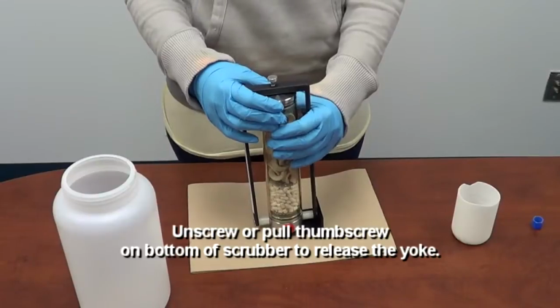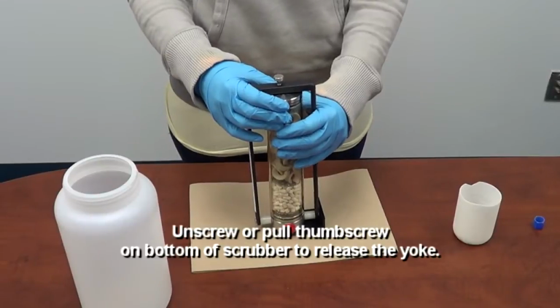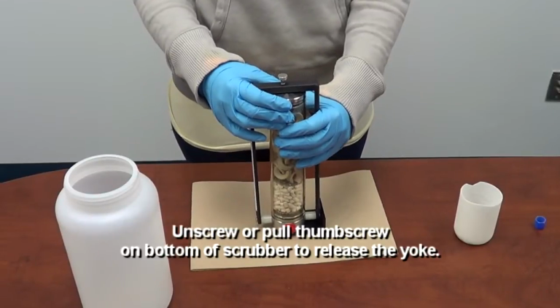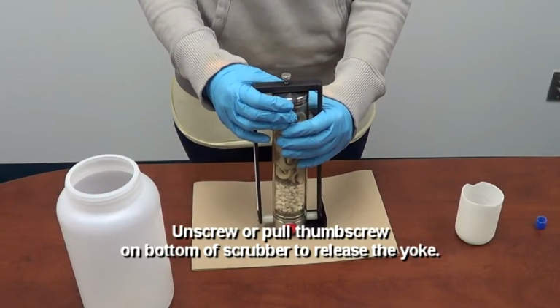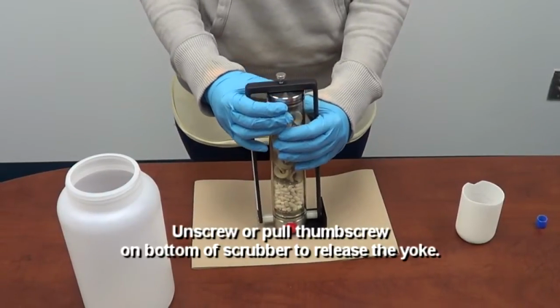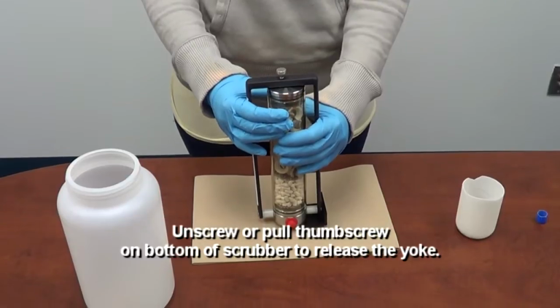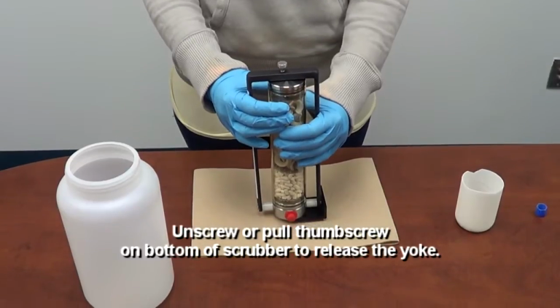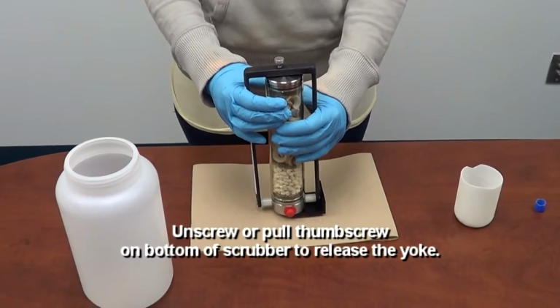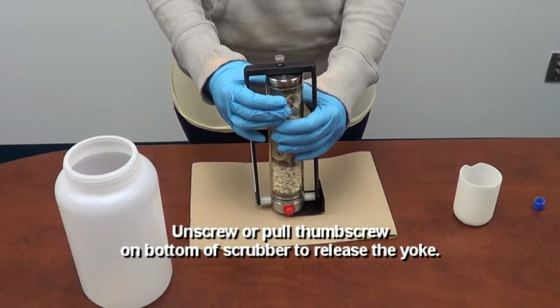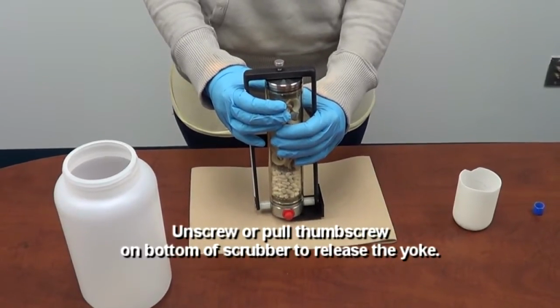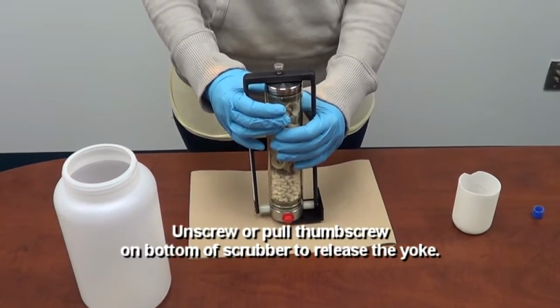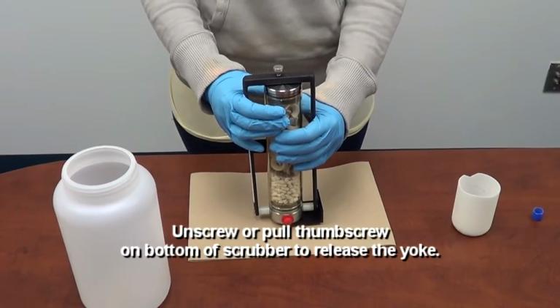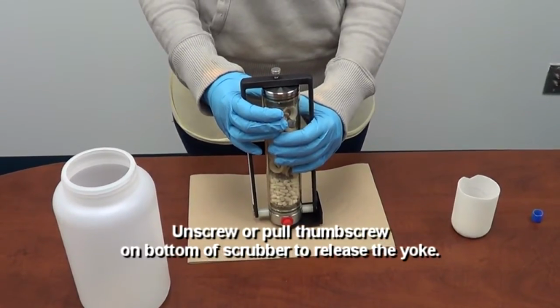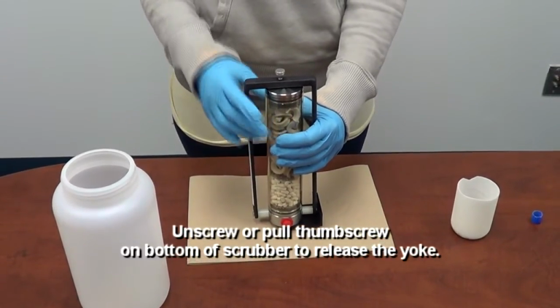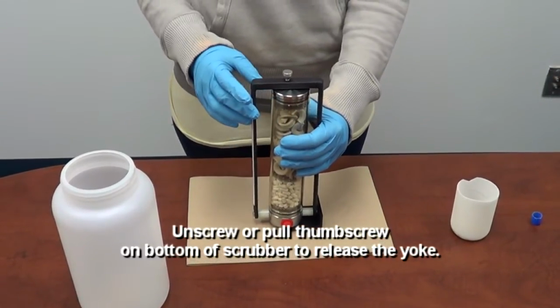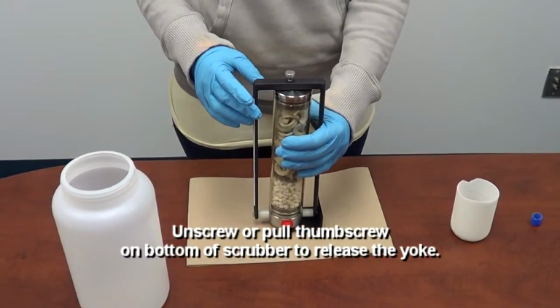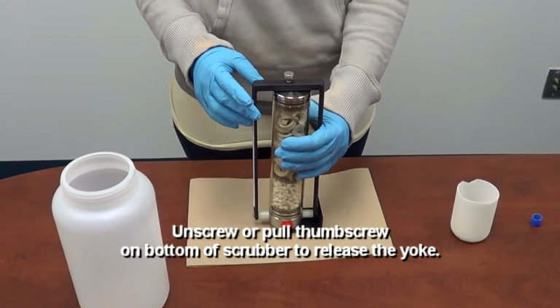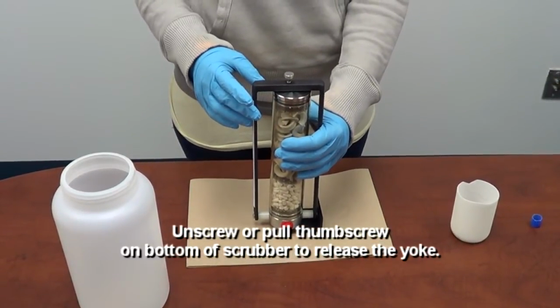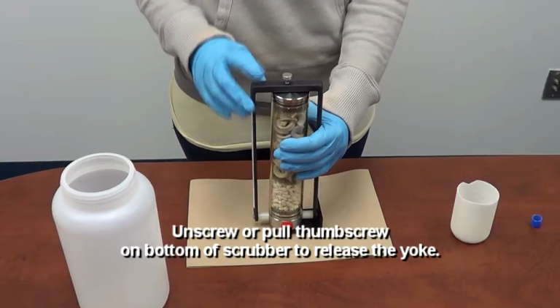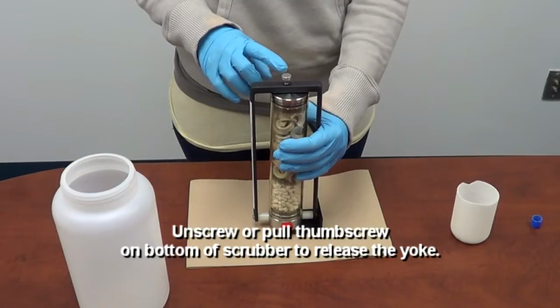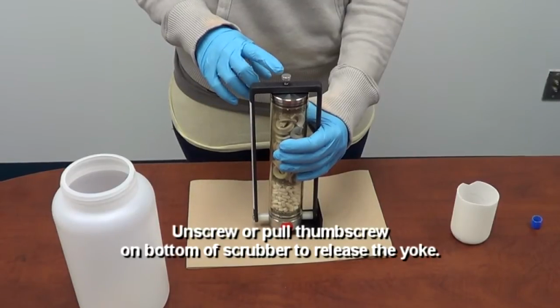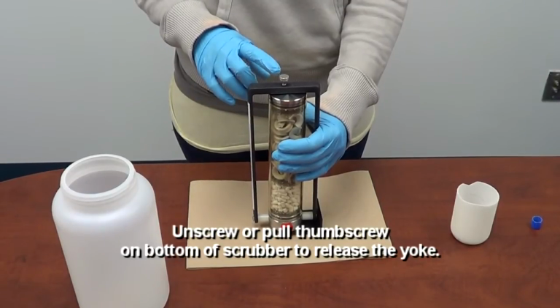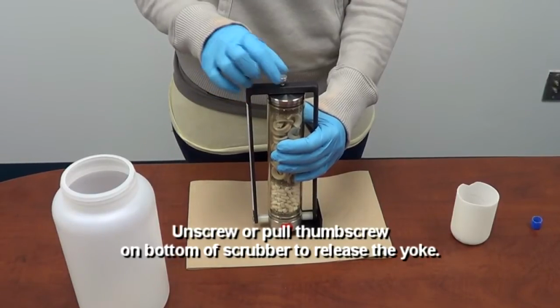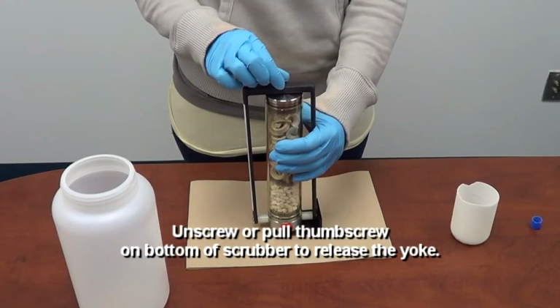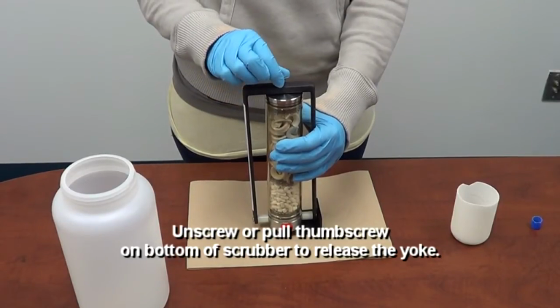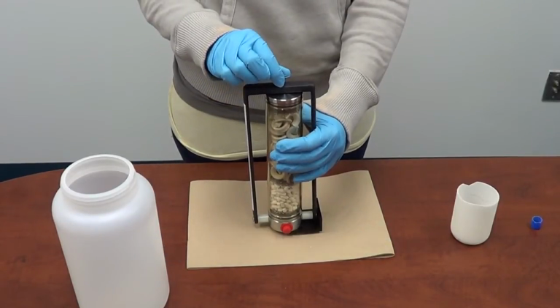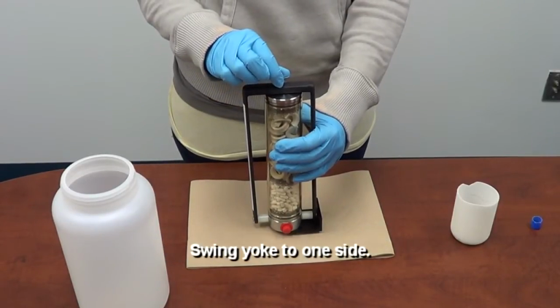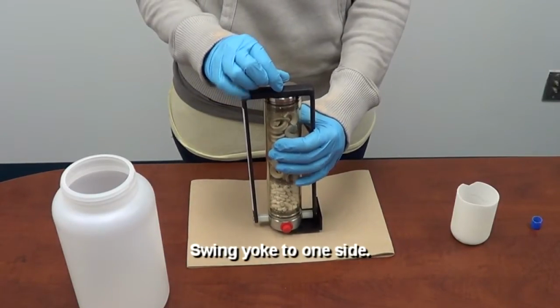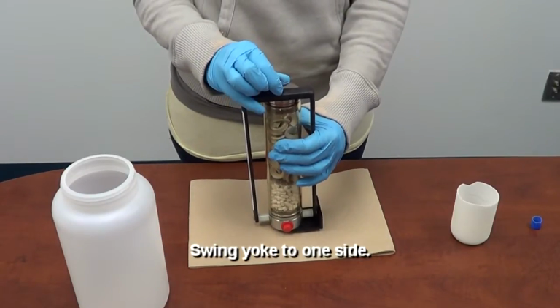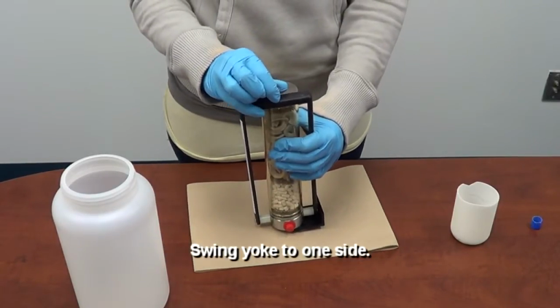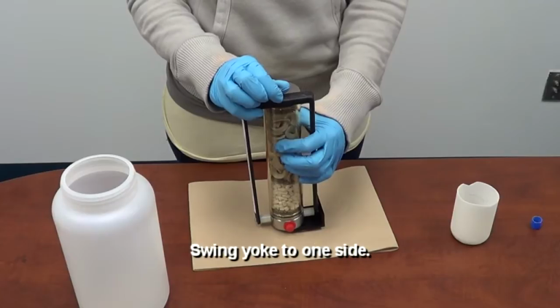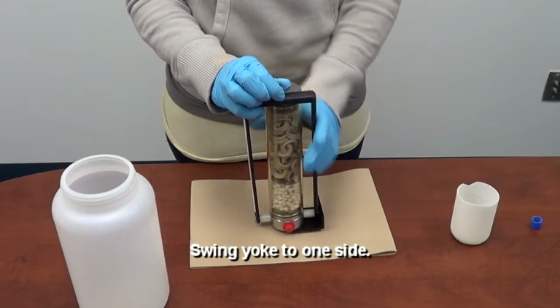All right, step one. If you have the old style, untwist the thumb screw. With the new style, which is shown here, you just pull up on the thumb screw and swing the yoke away from the cylinder.